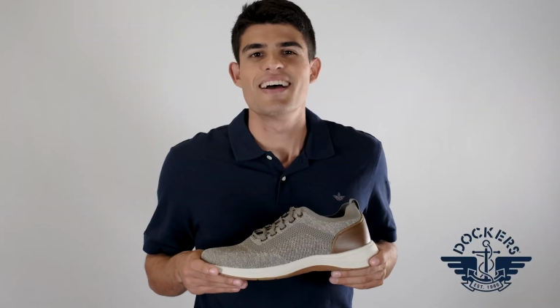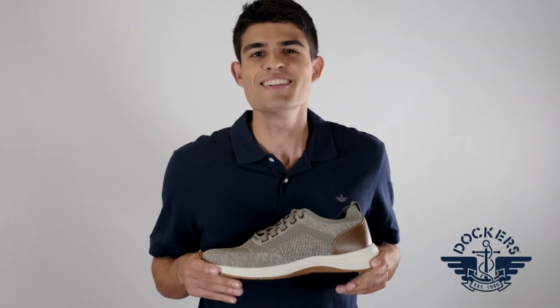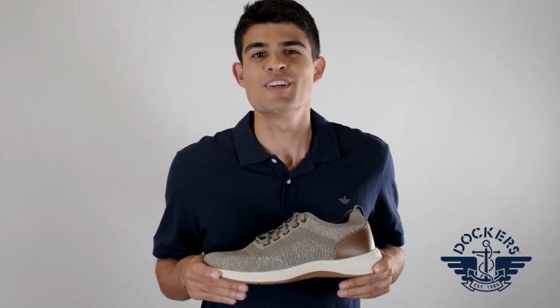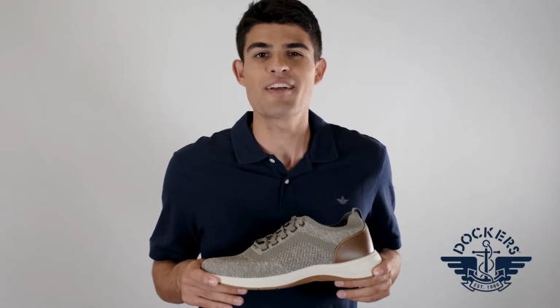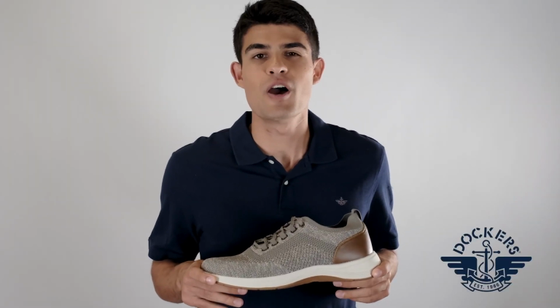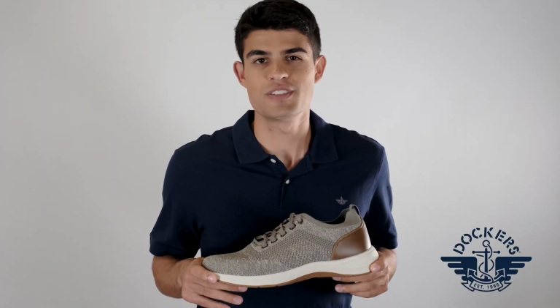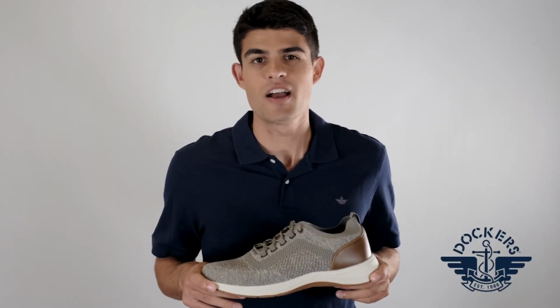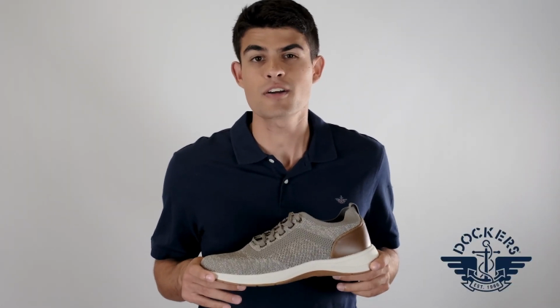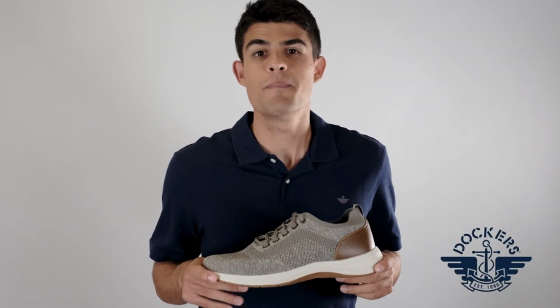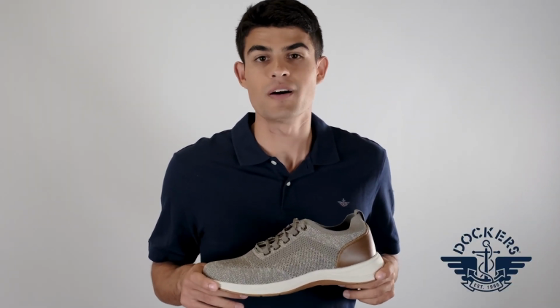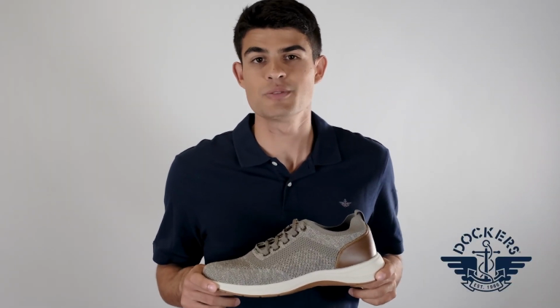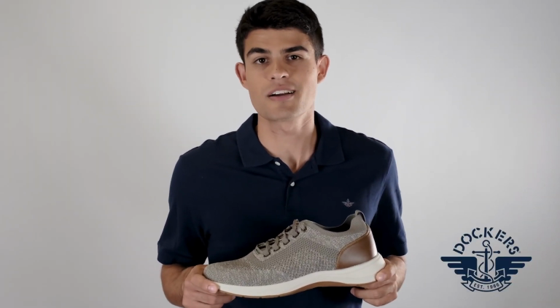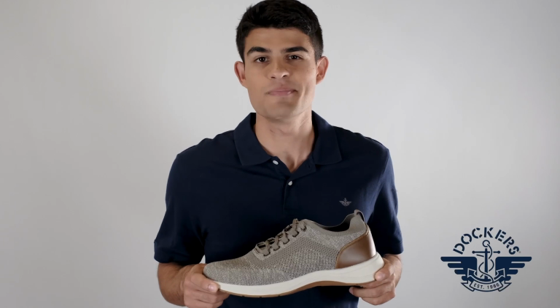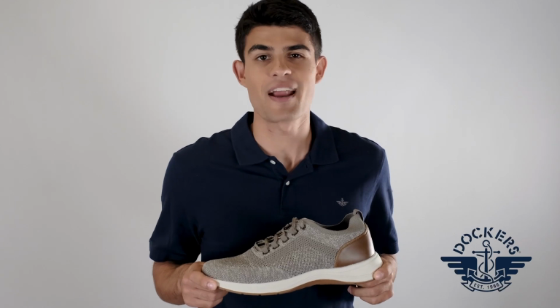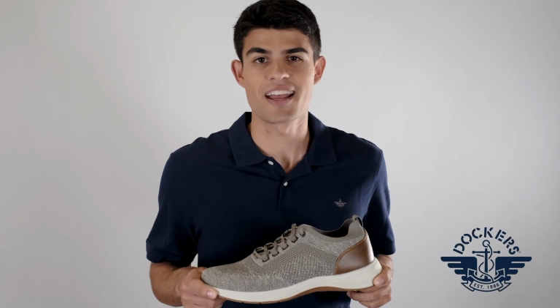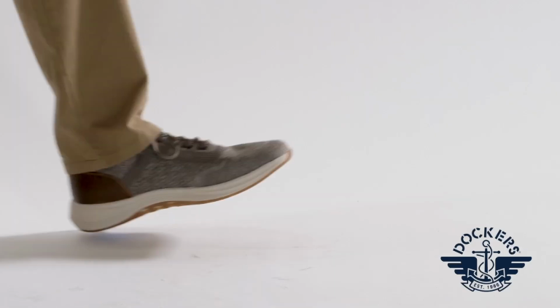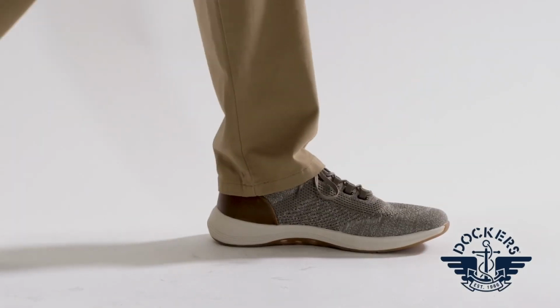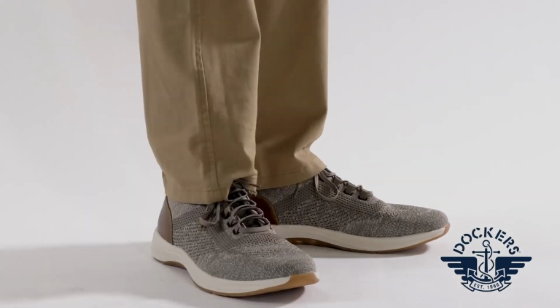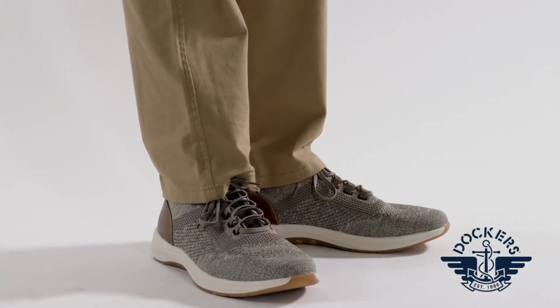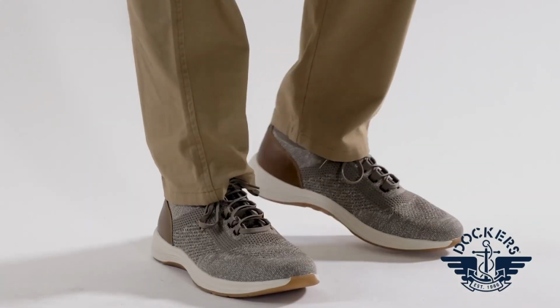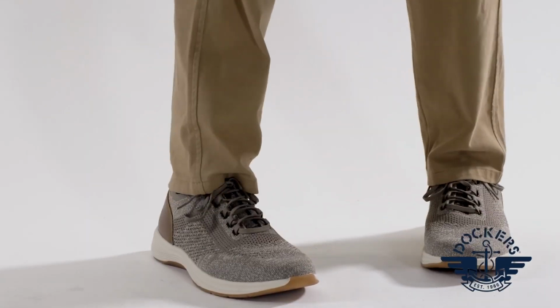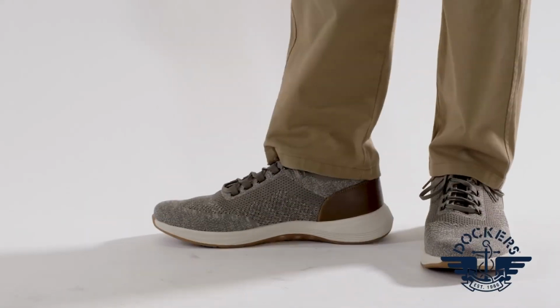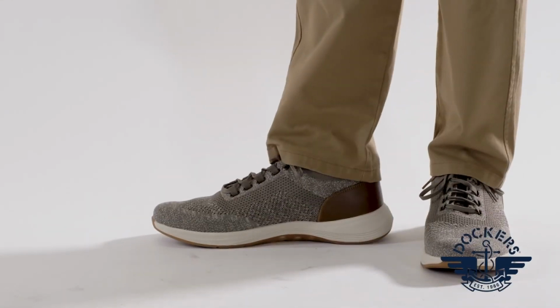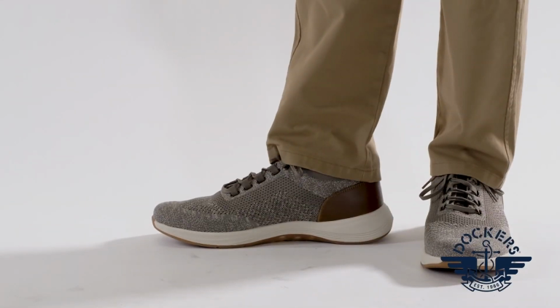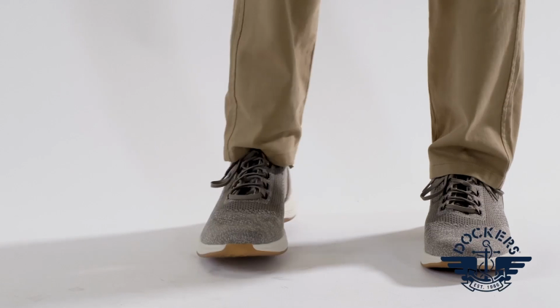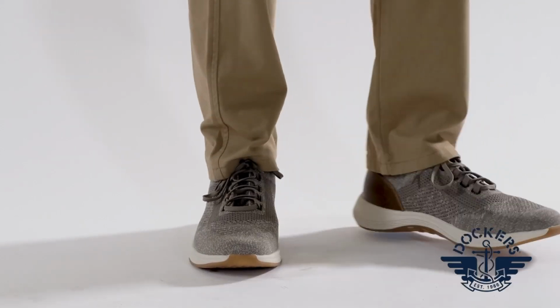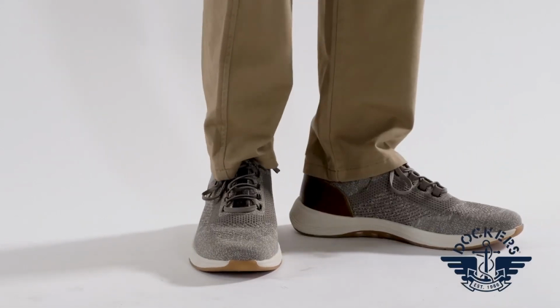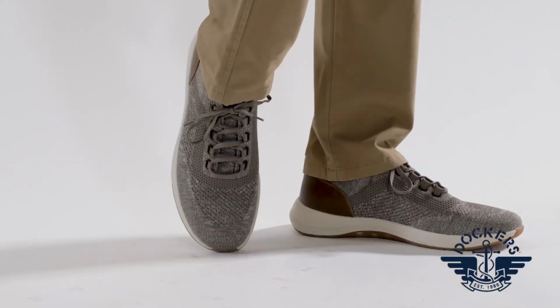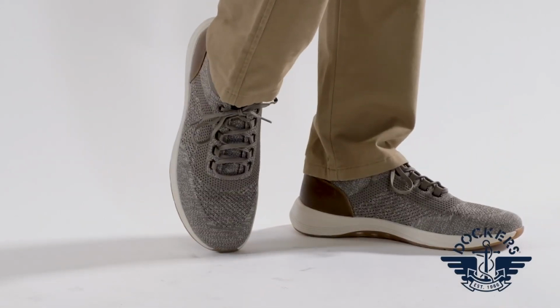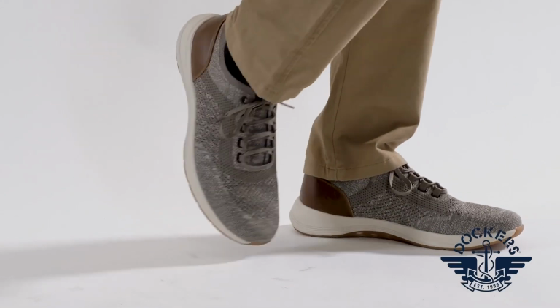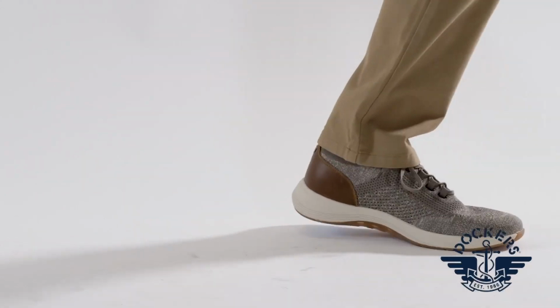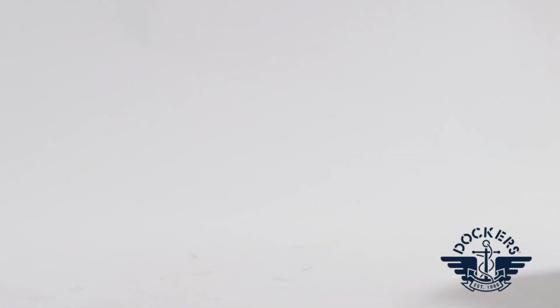Say hello to your new favorite go-to sneaker. The Dockers Bardwell Casual Sneaker is made for any day, from stopping by the office to meeting up with friends. Made with knit uppers and a durable rubber outsole, these shoes are ideal for any terrain.